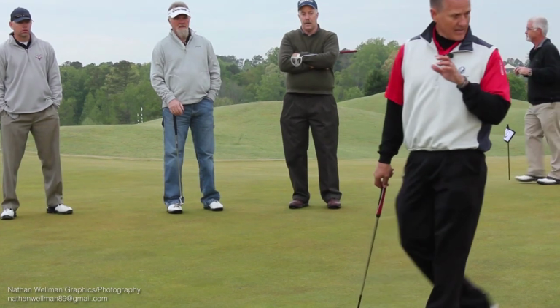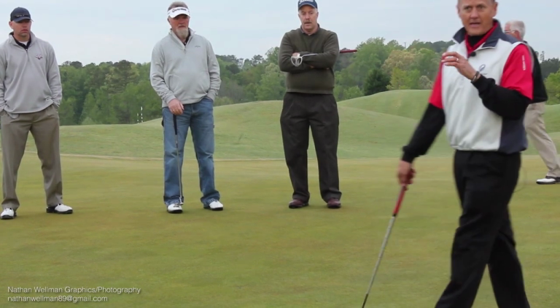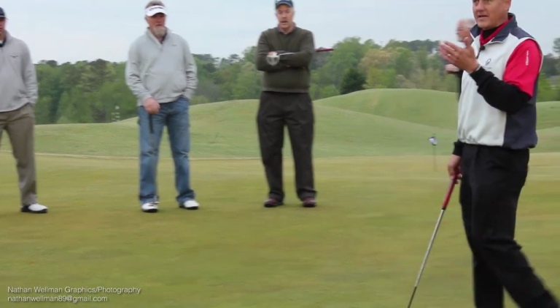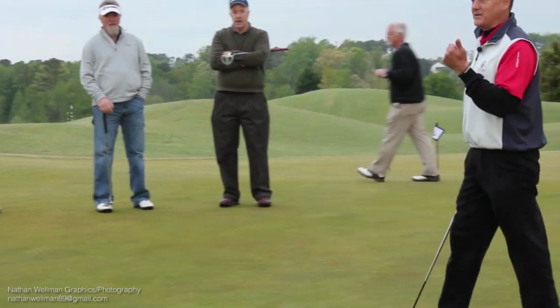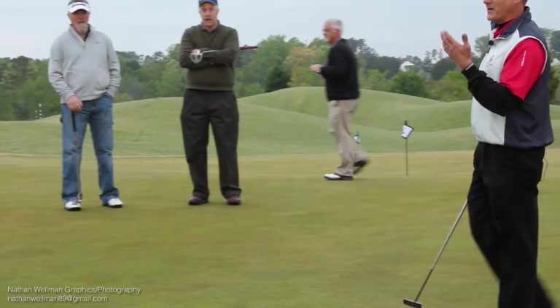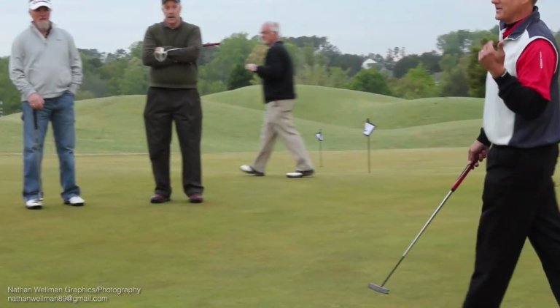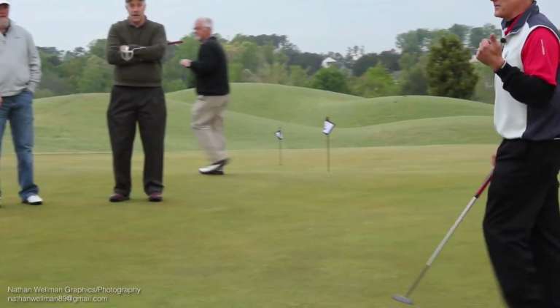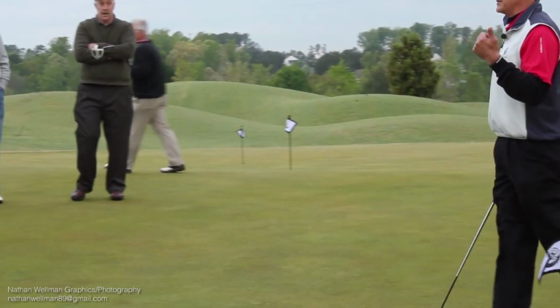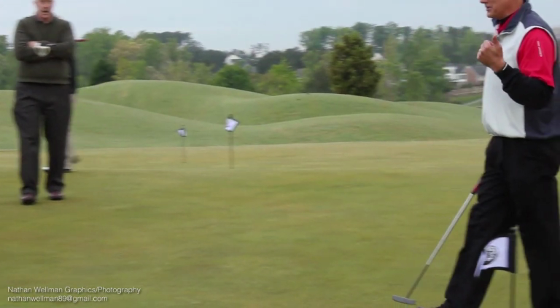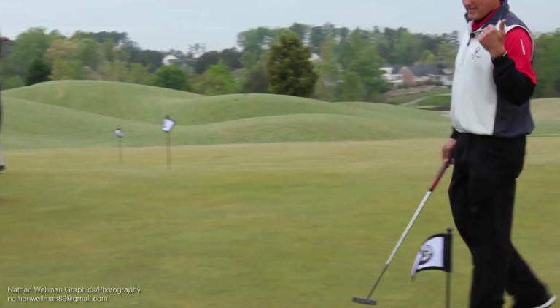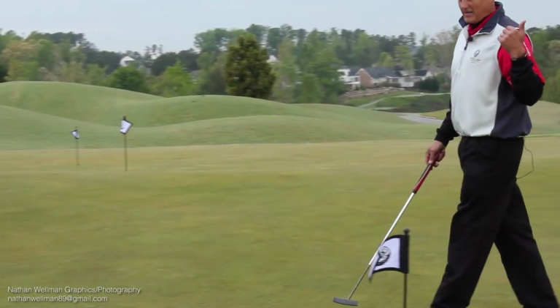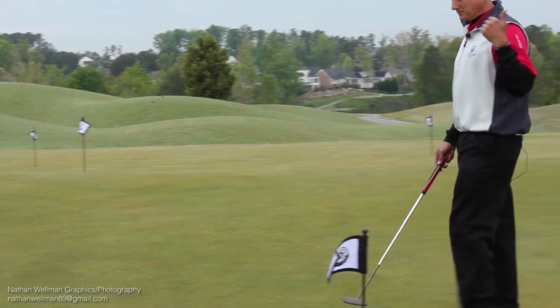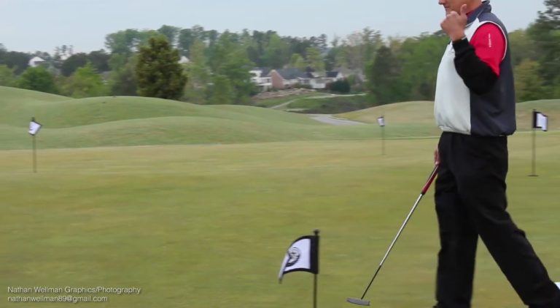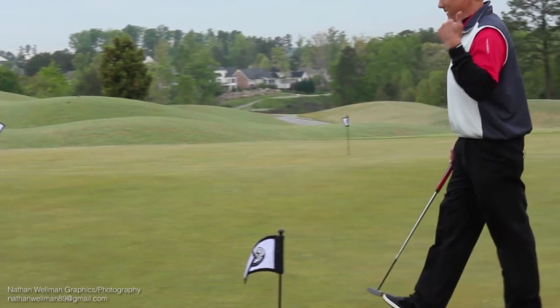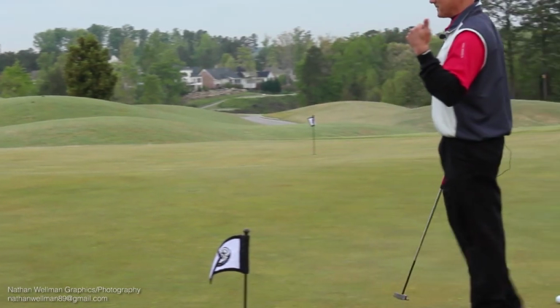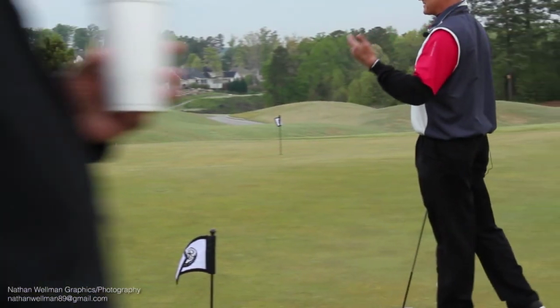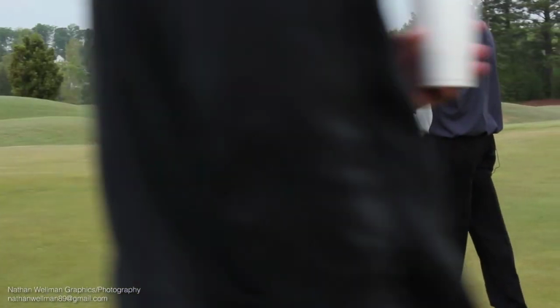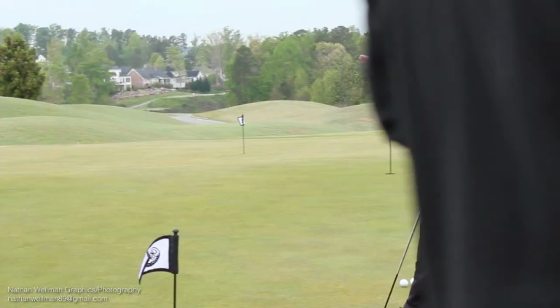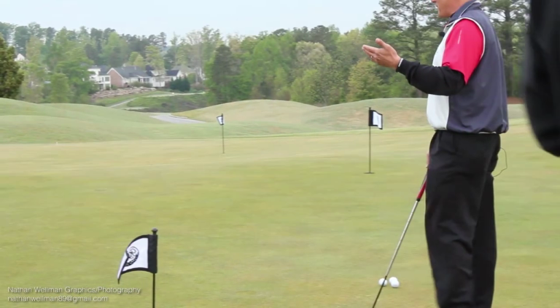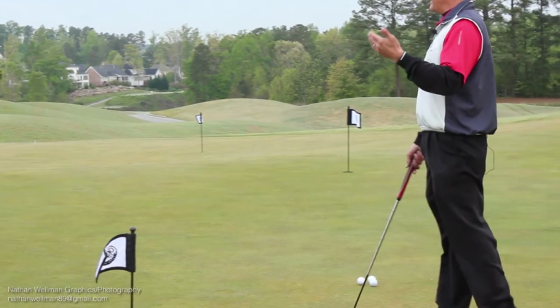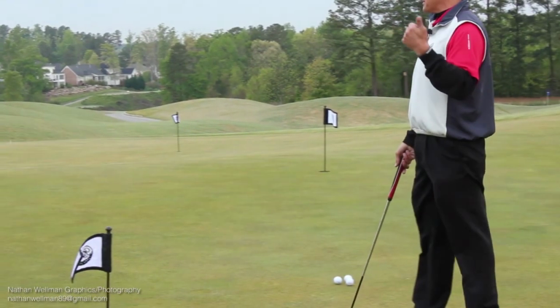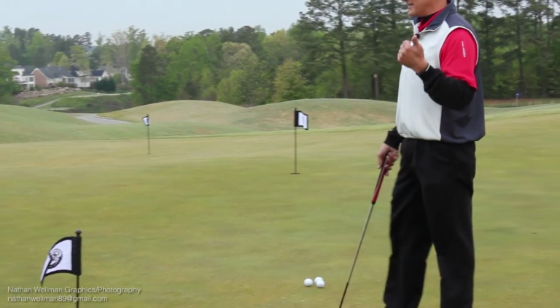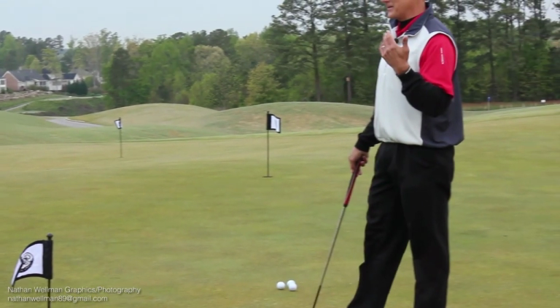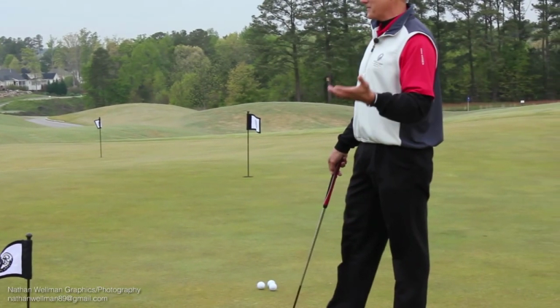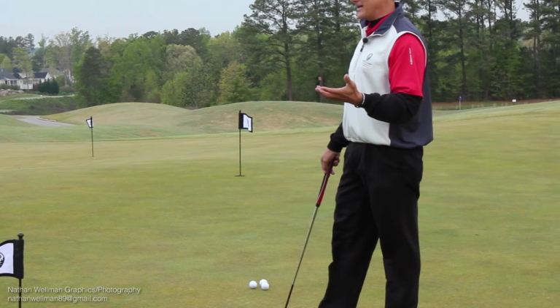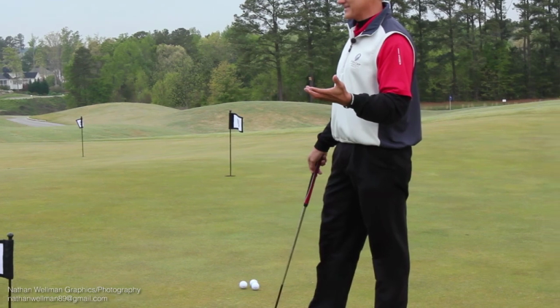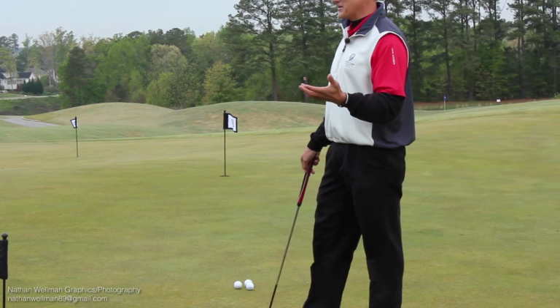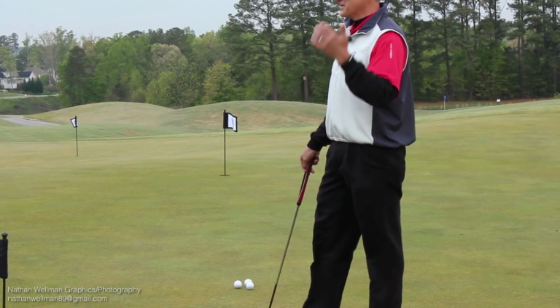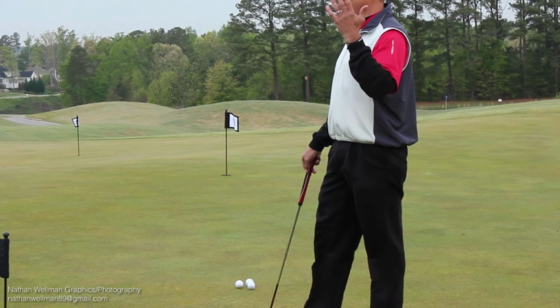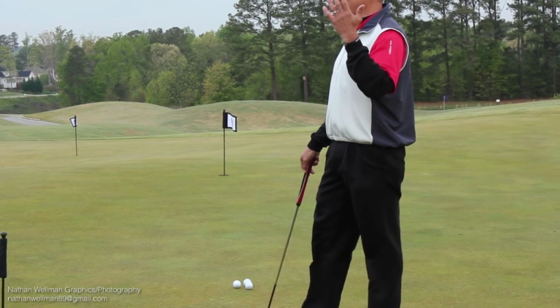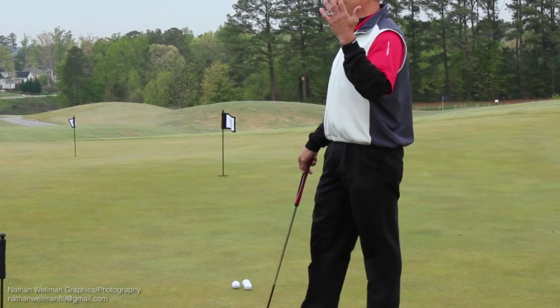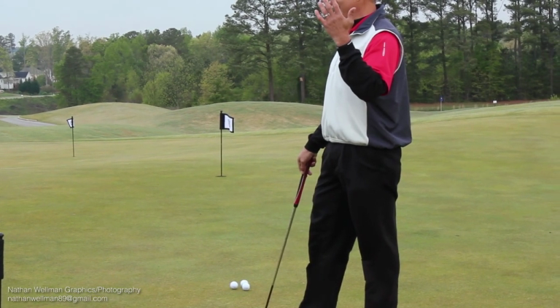Let me just show you and walk through some of the things you can personalize, but there are some things we've got to have right in putting. I'm also going to ask for a volunteer — maybe somebody that's struggling a little bit with putting and wants some guidance. I'm going to give you a free lesson. Anybody volunteer?